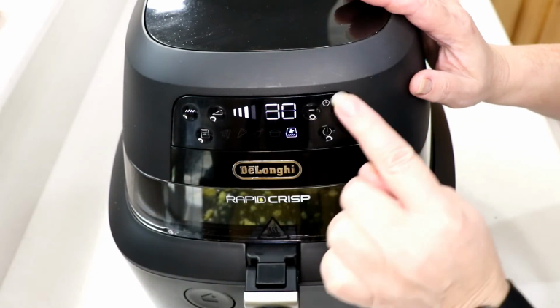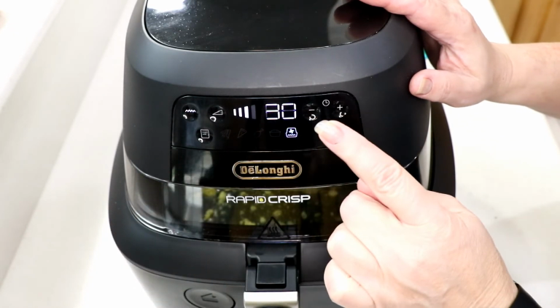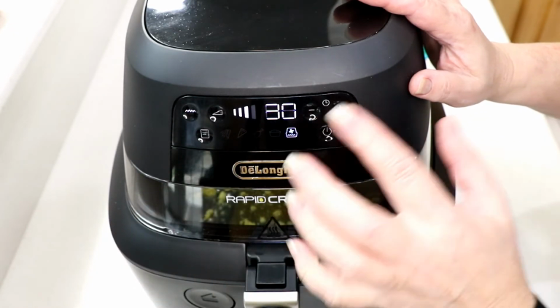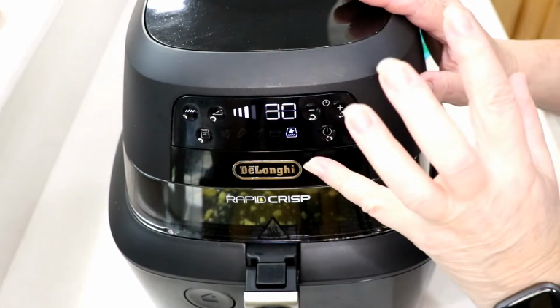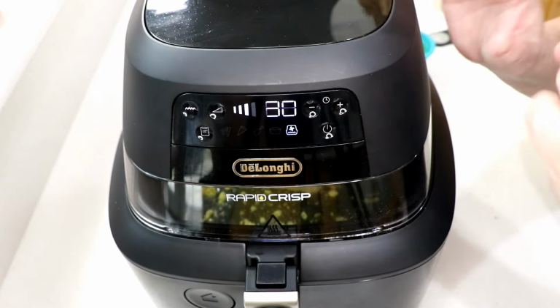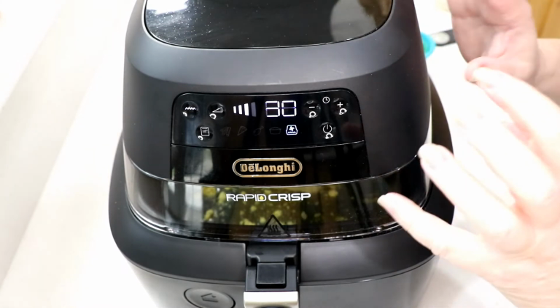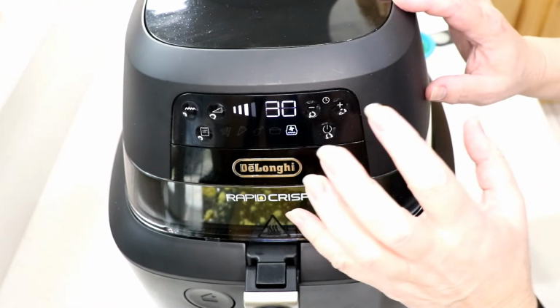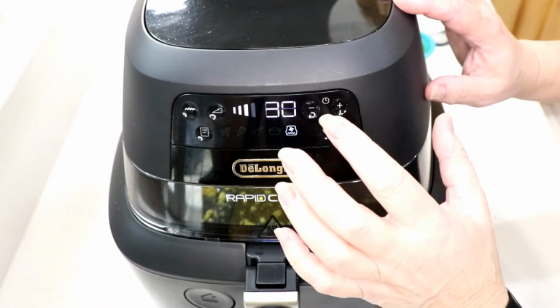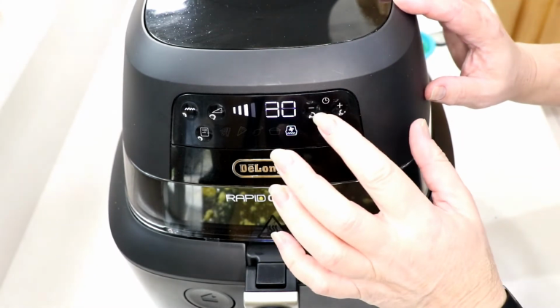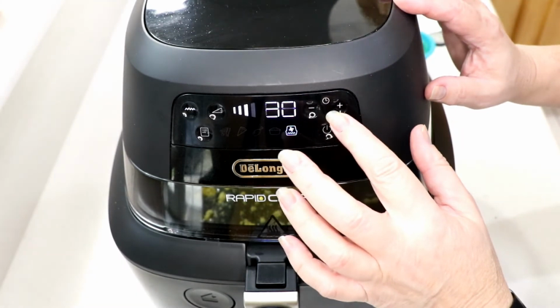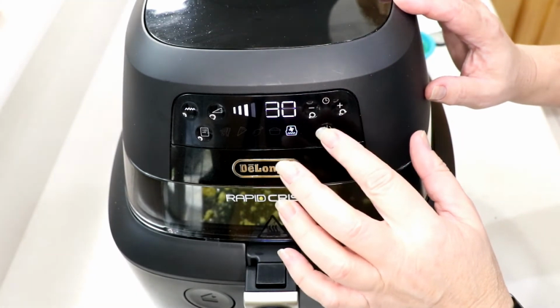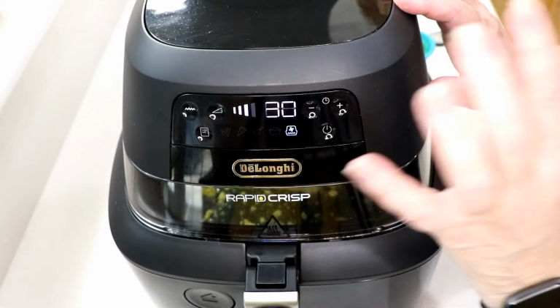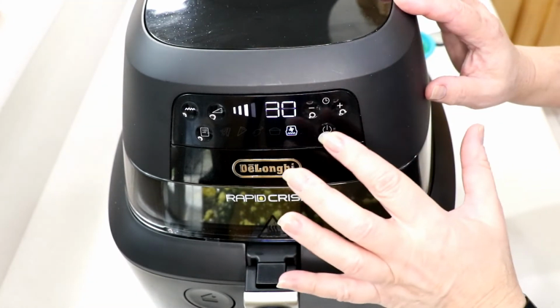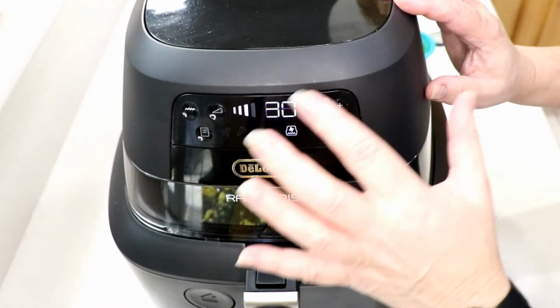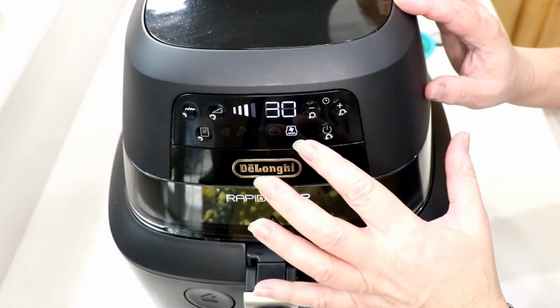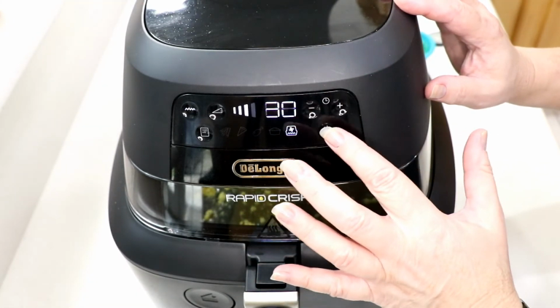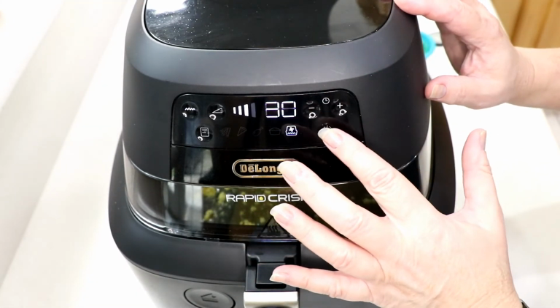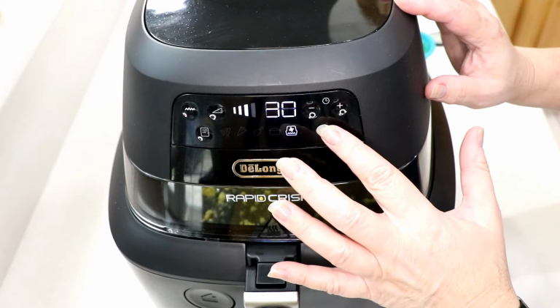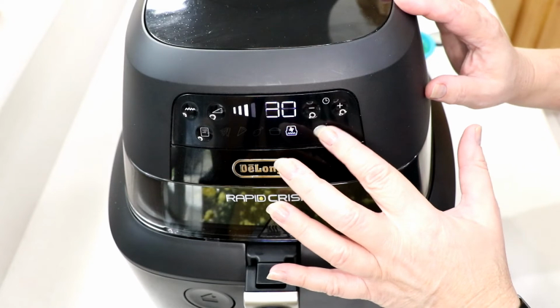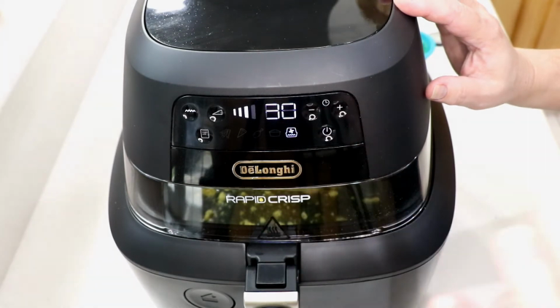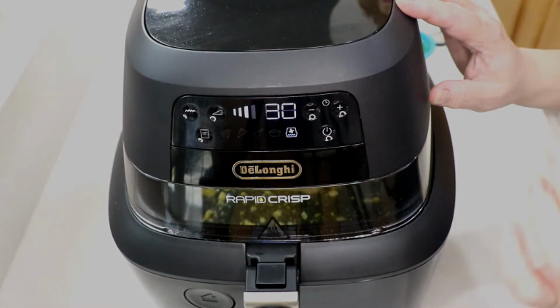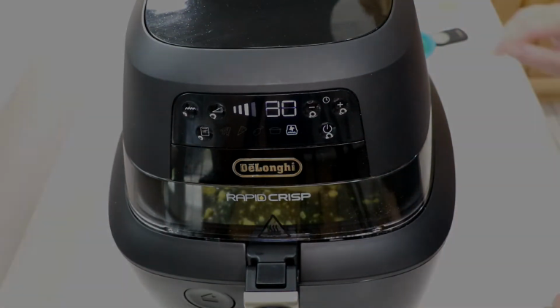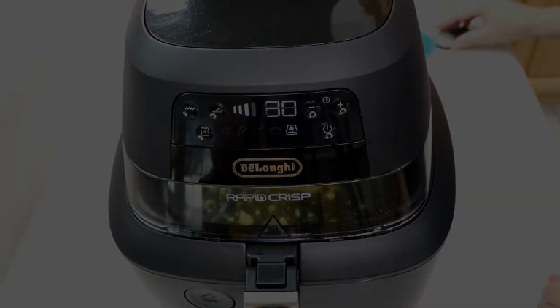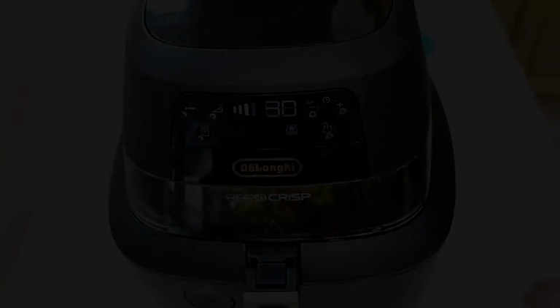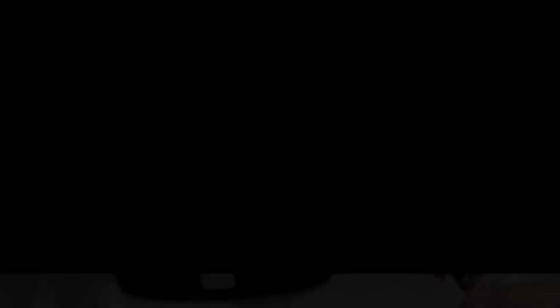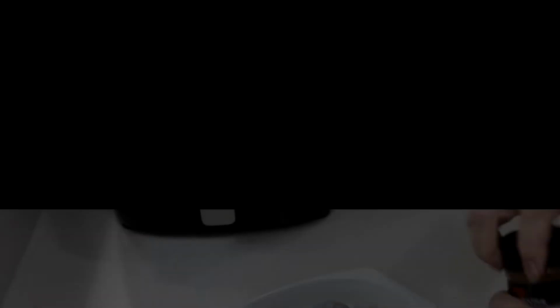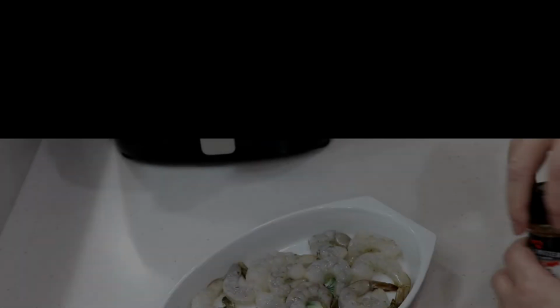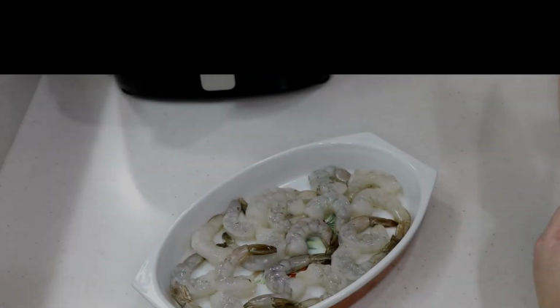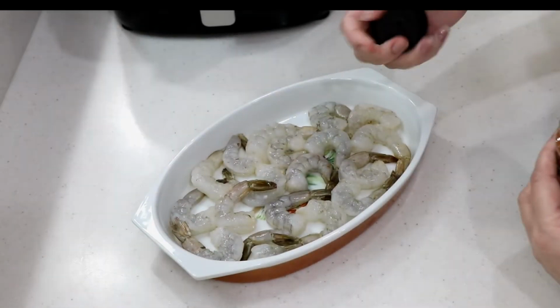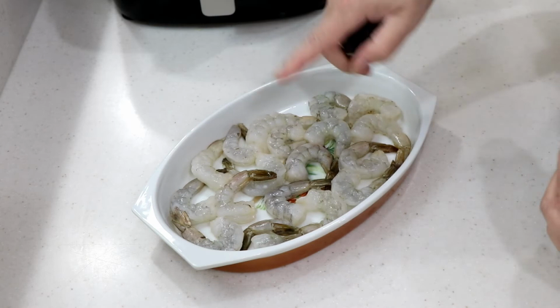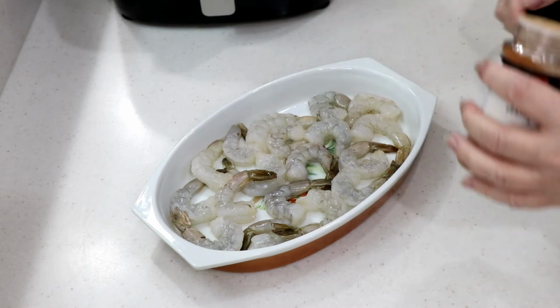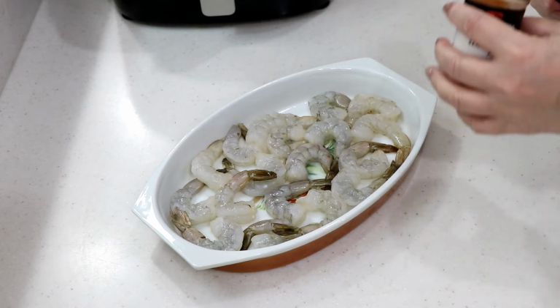I'm setting it for 30 minutes but I think it's gonna take more than that. I'll check it at 30 minutes and see what happens. I'll be right back.